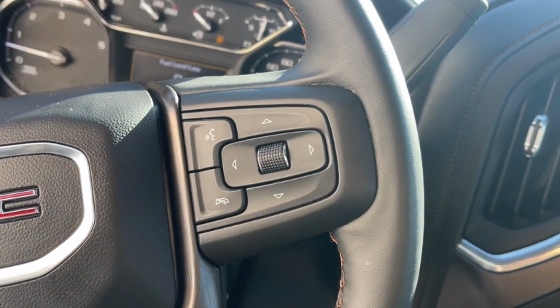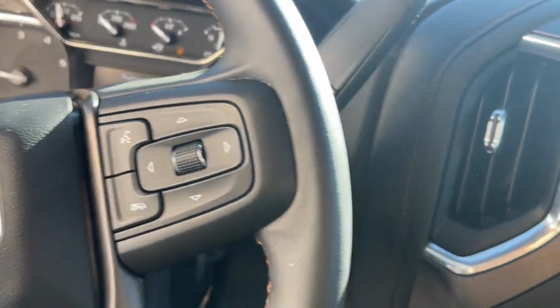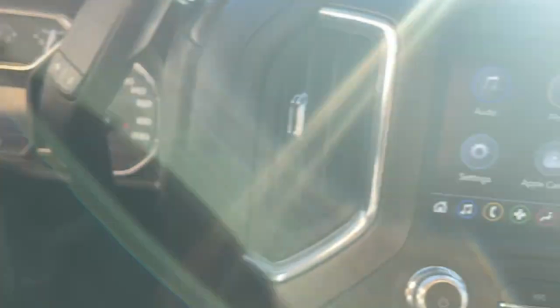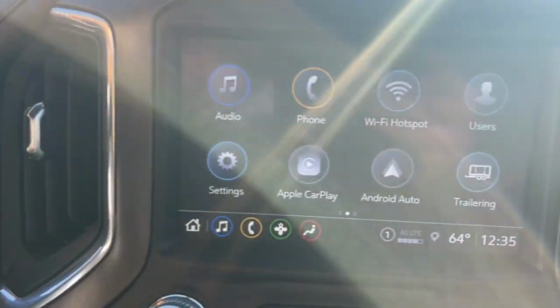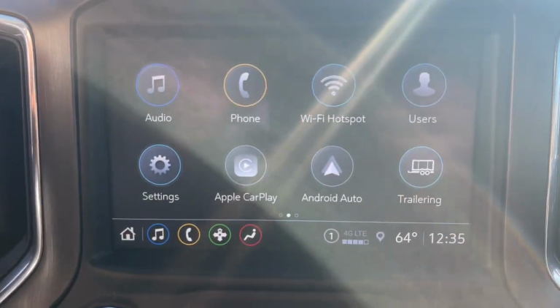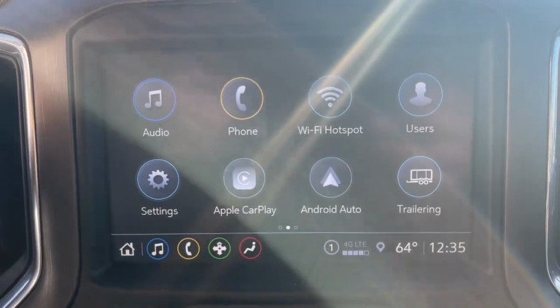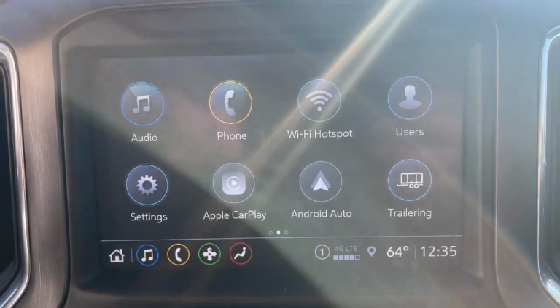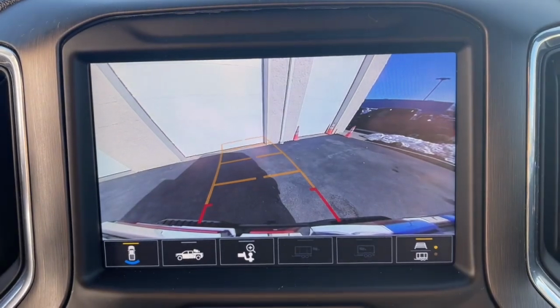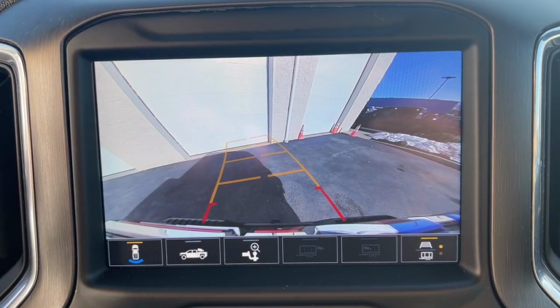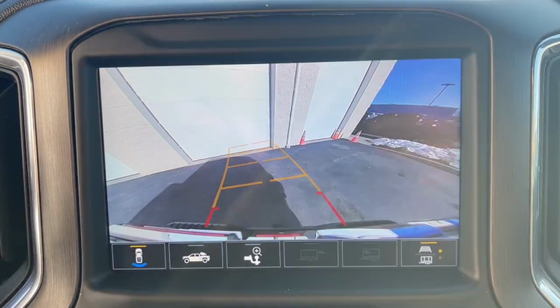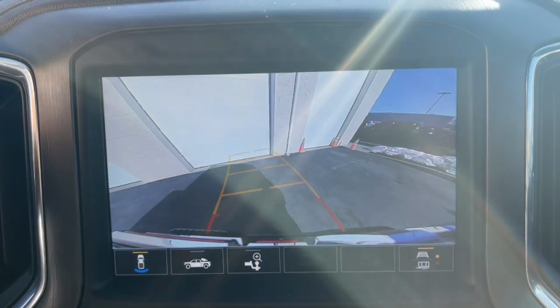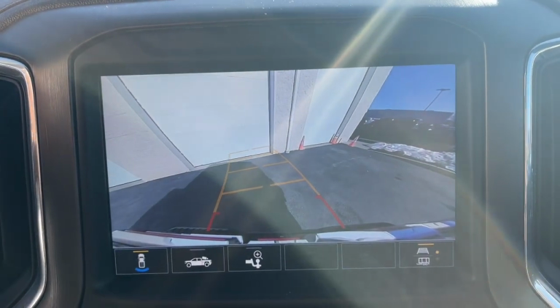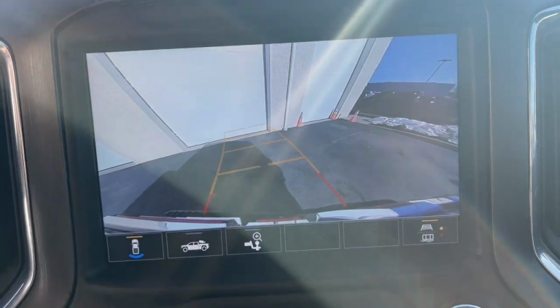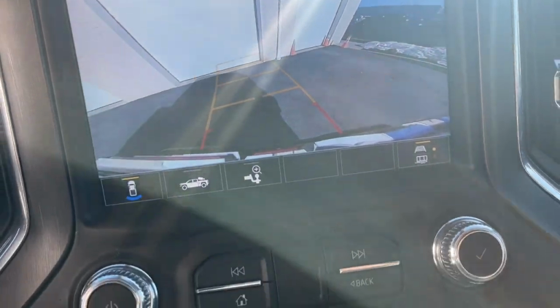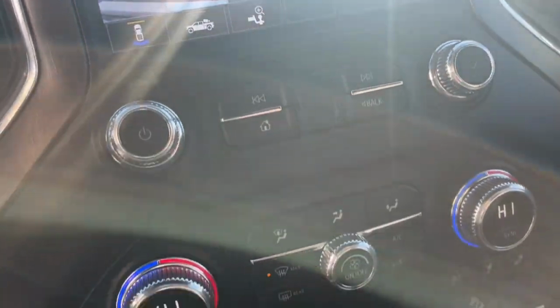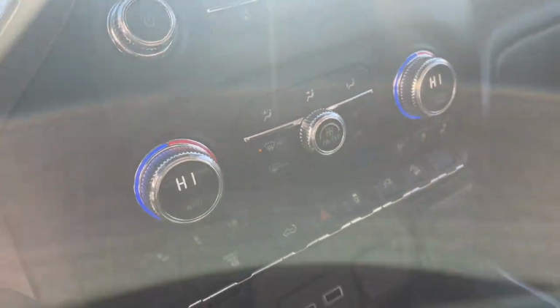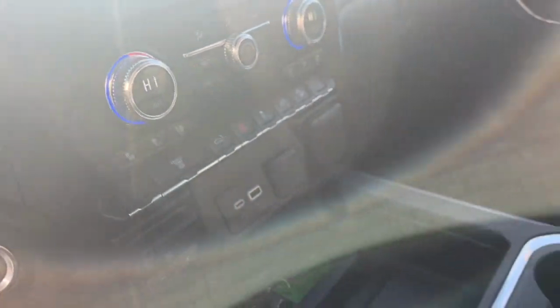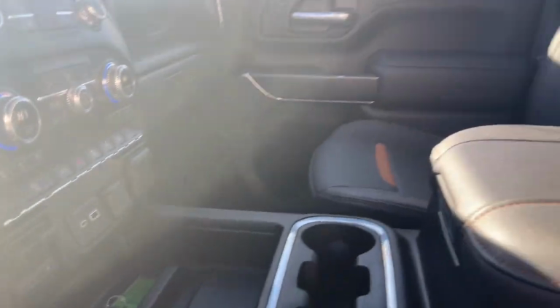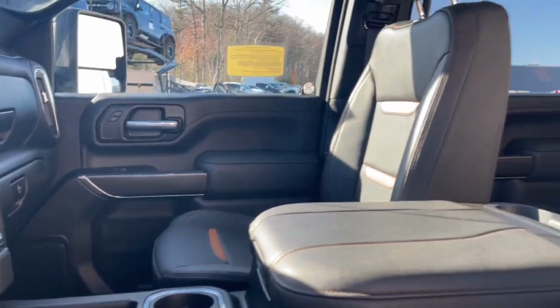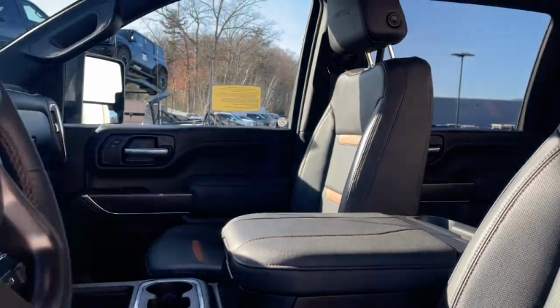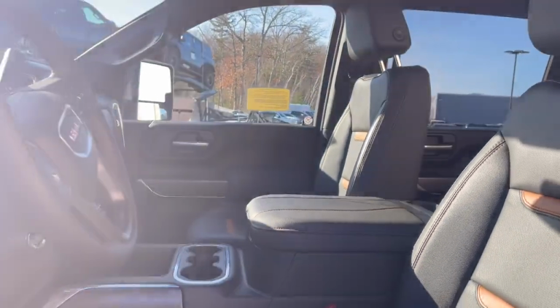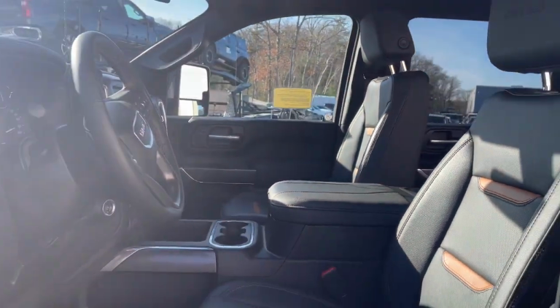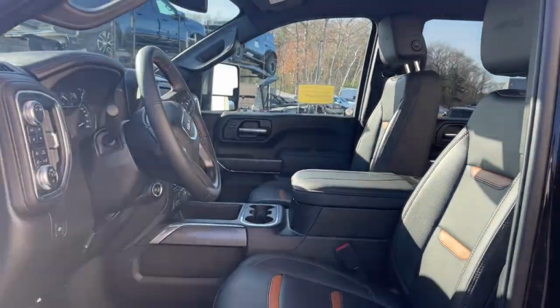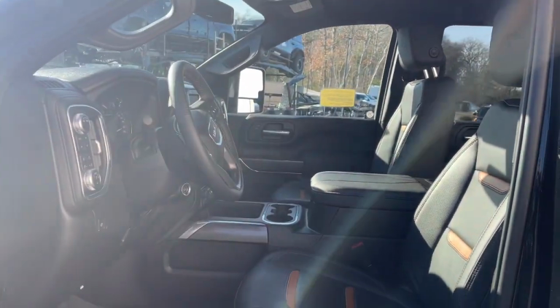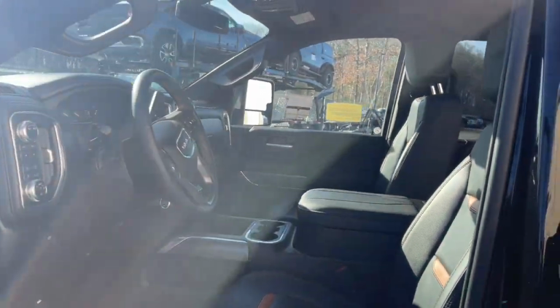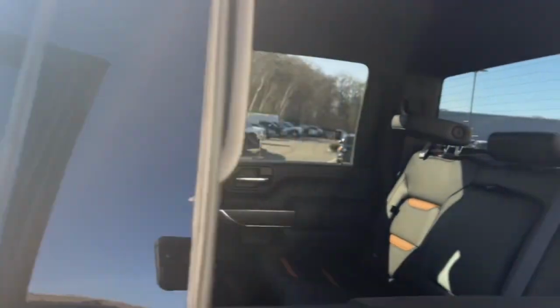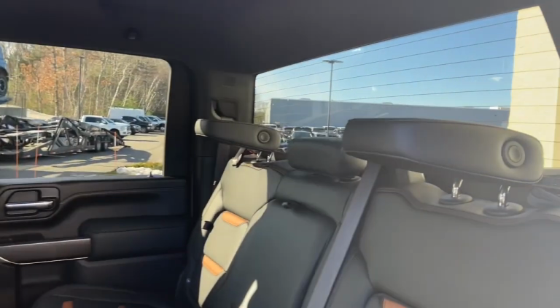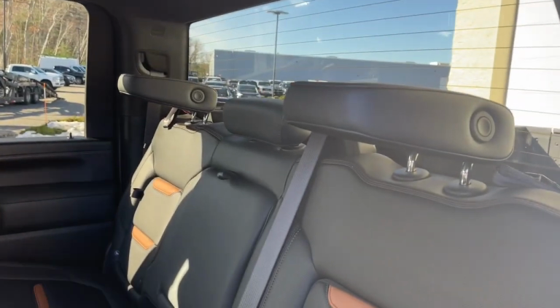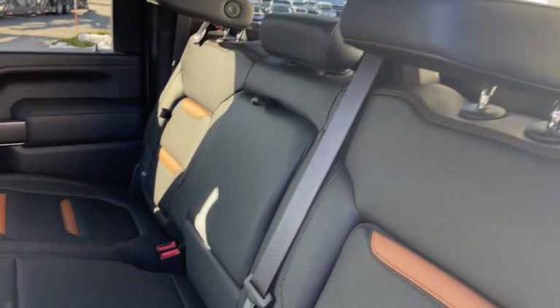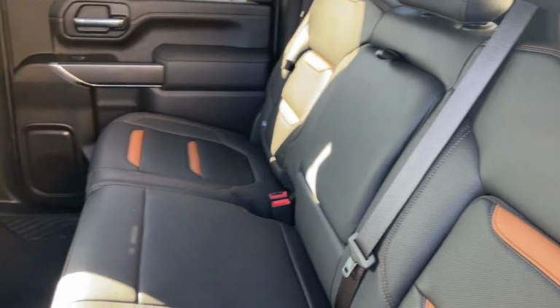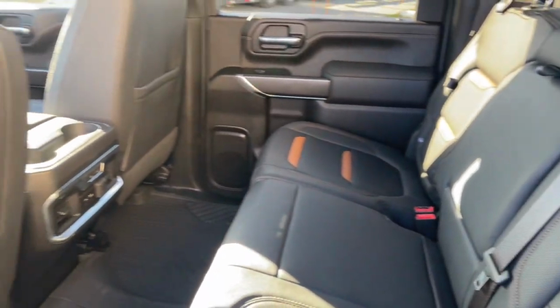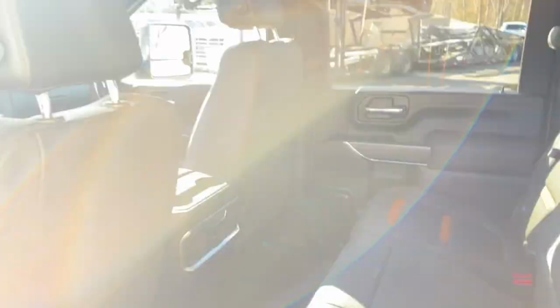Heated steering wheel. Heated and/or cooled front seats. Apple CarPlay and/or Android Auto. Heated driver's seat. Keyless entry. Navigation system. Power passenger seat. Heated mirrors. Remote engine start. Fog lamps.